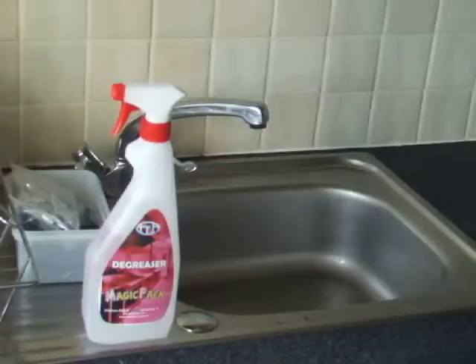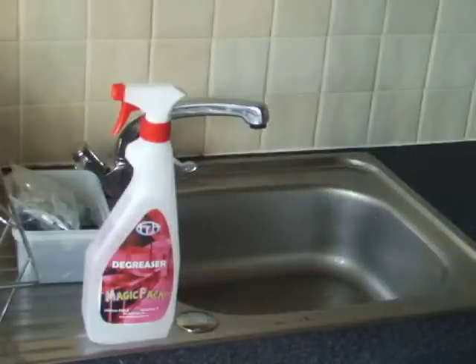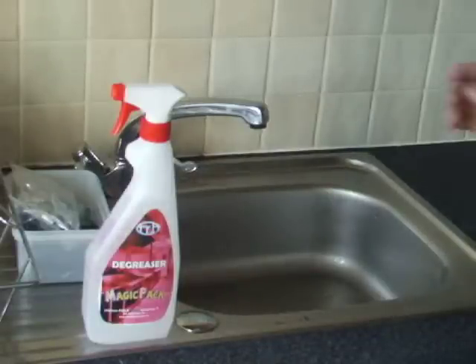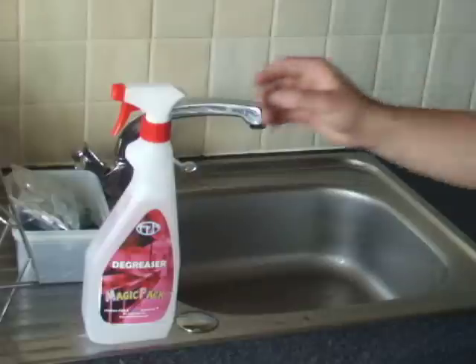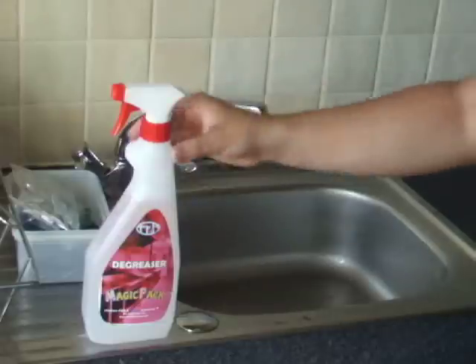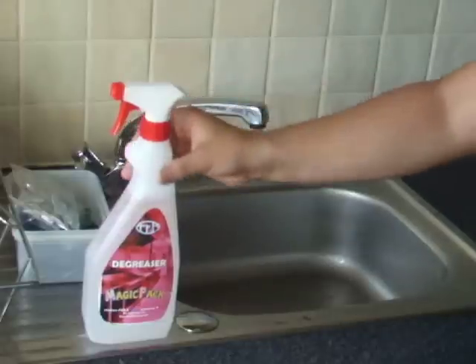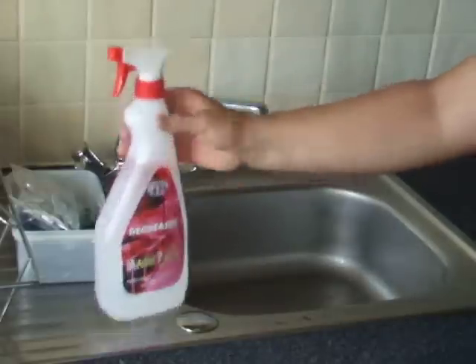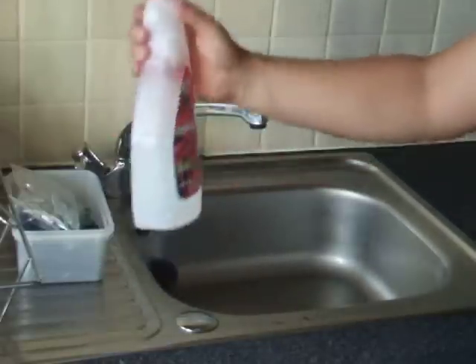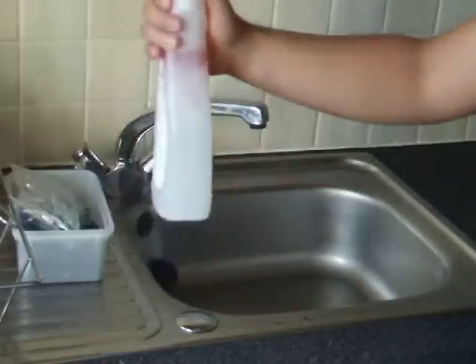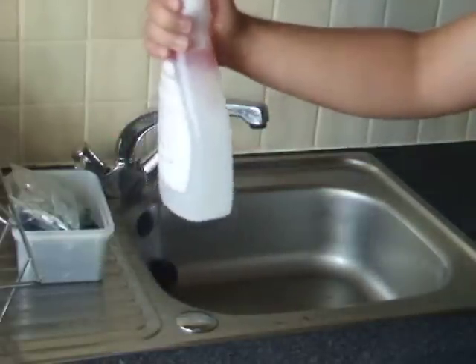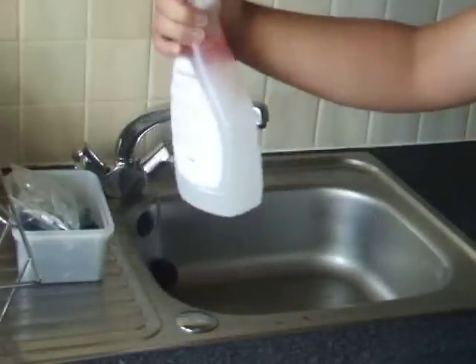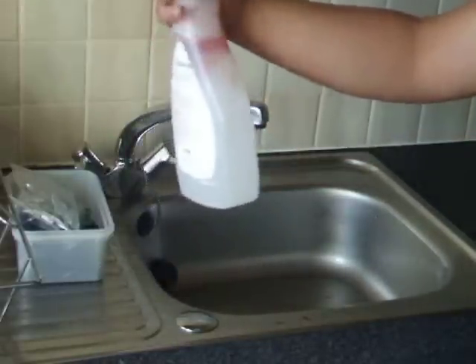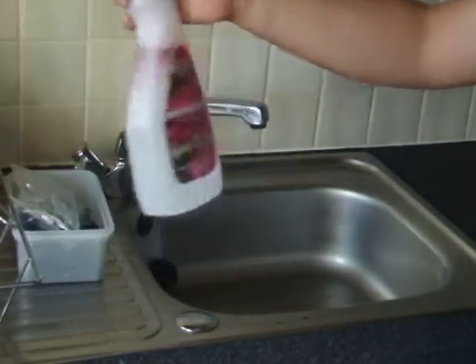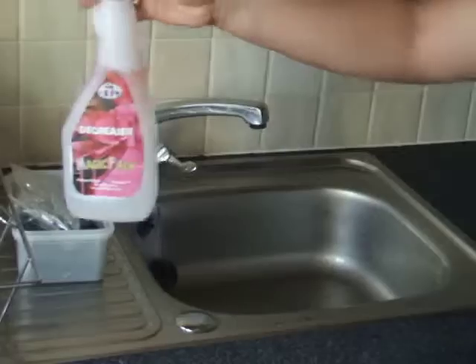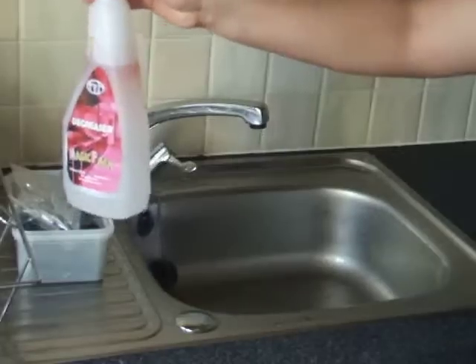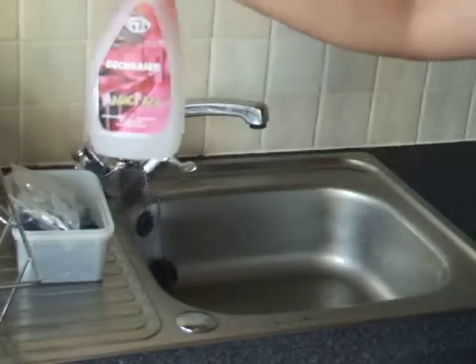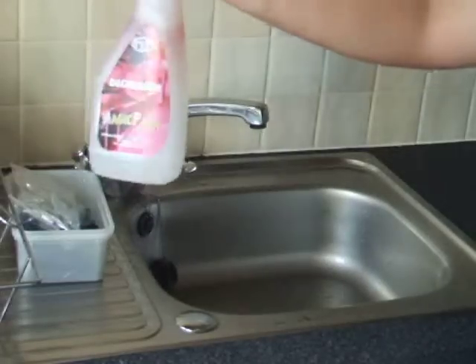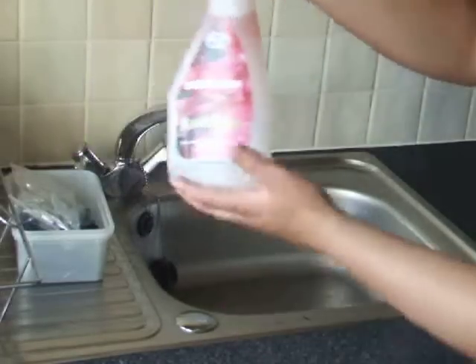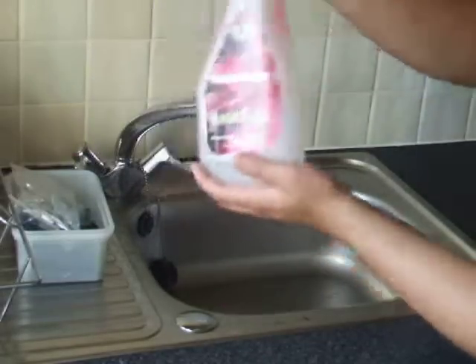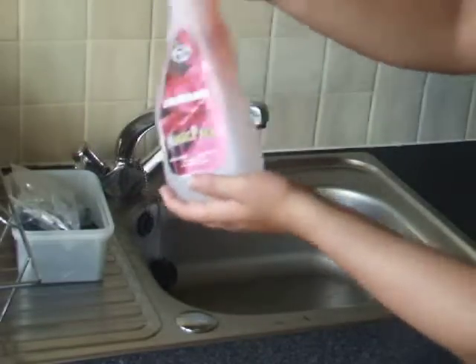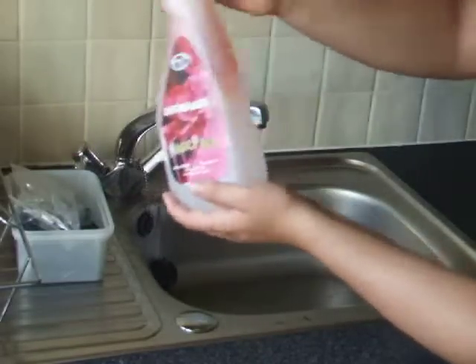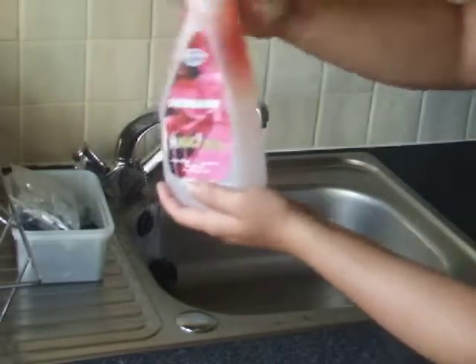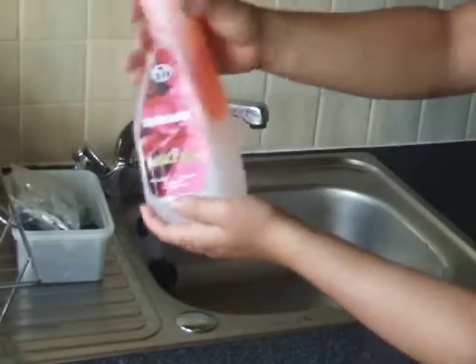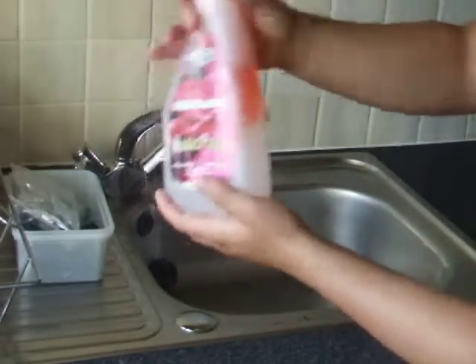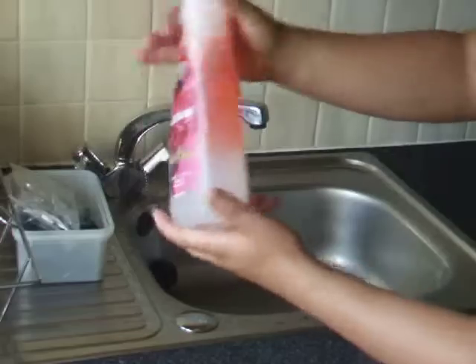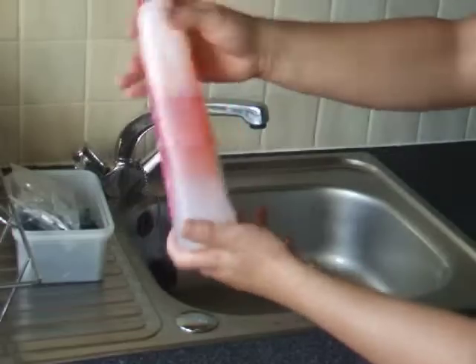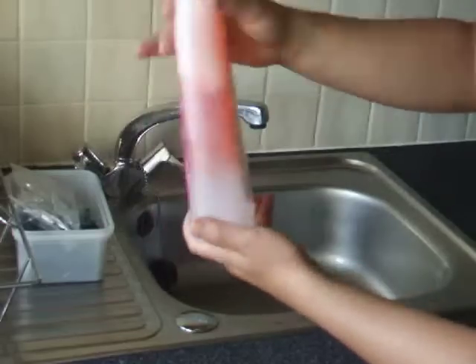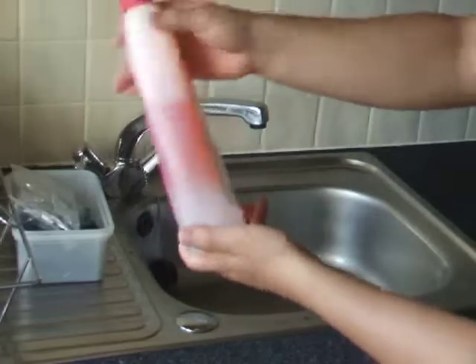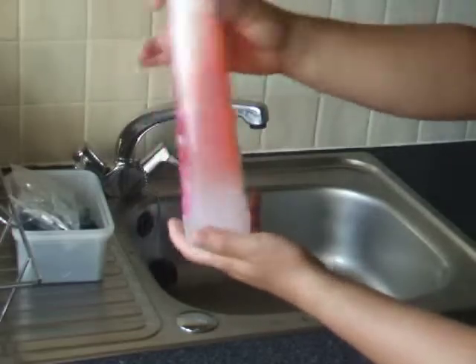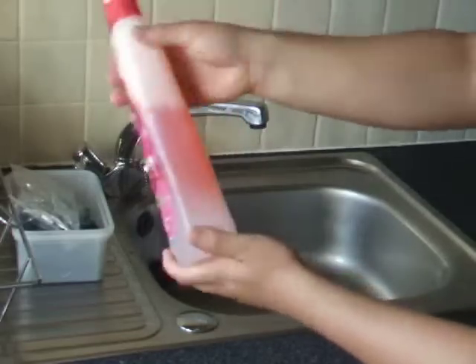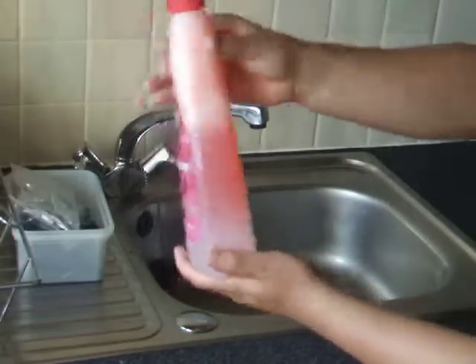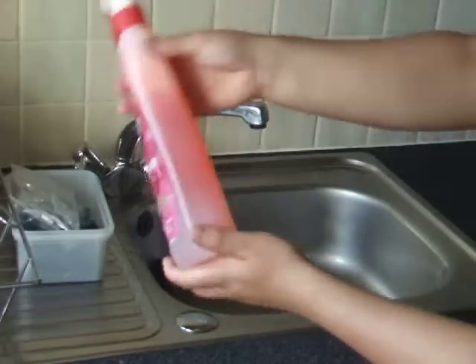As we can see, the sachet has started dissolving. The water is changing colour to red. Now you will have to shake the bottle gently as the water turns red.